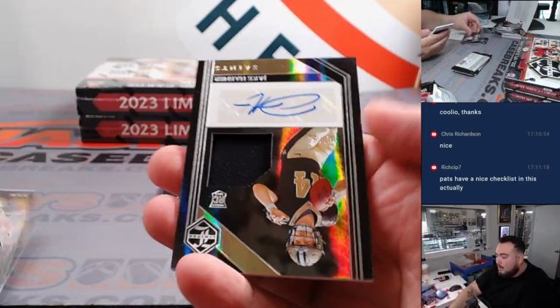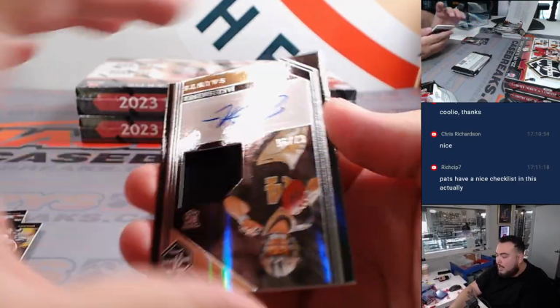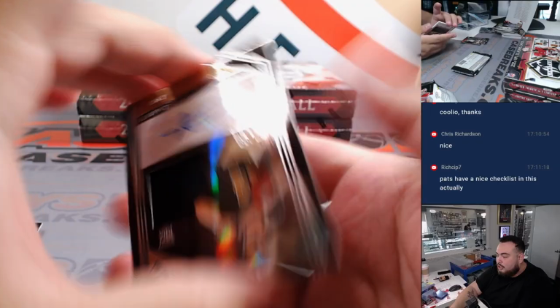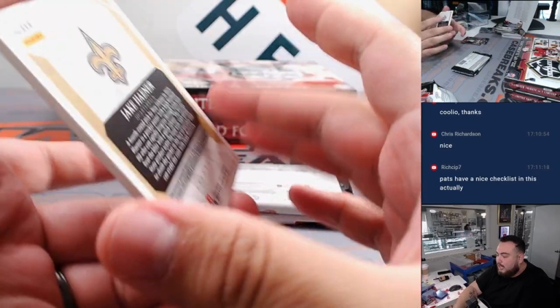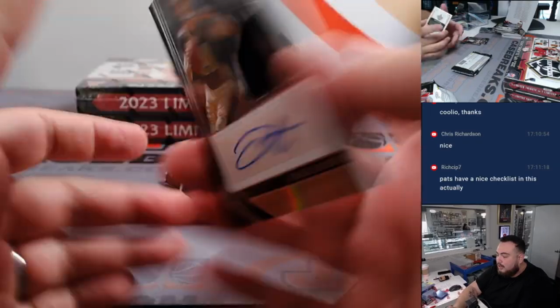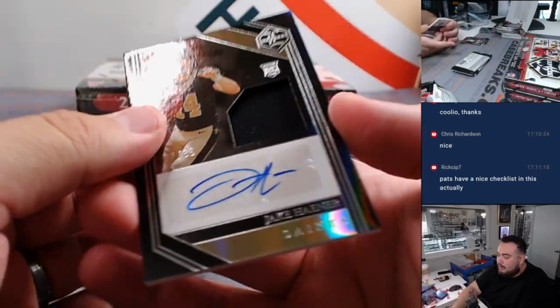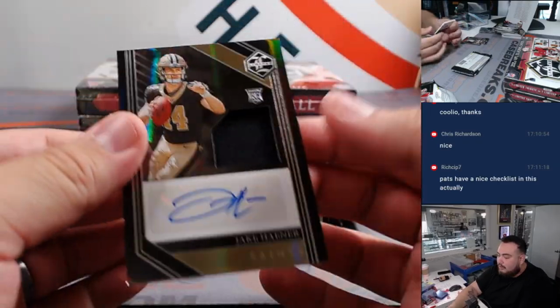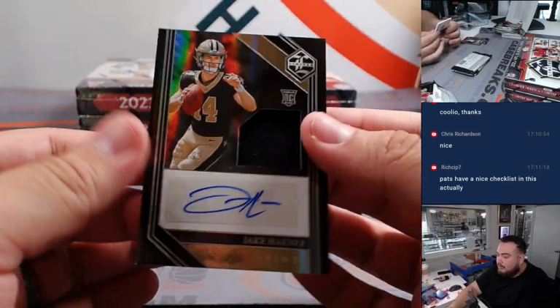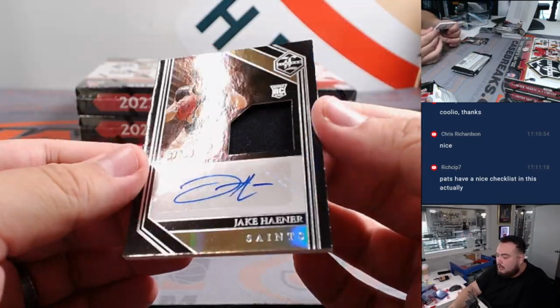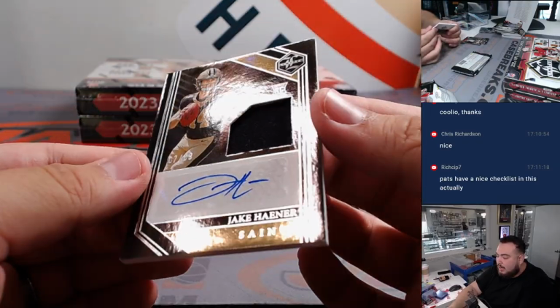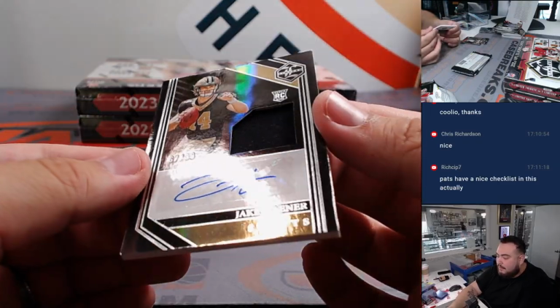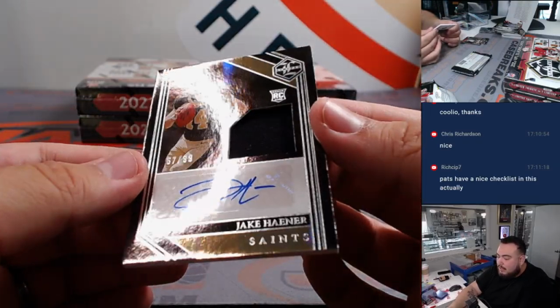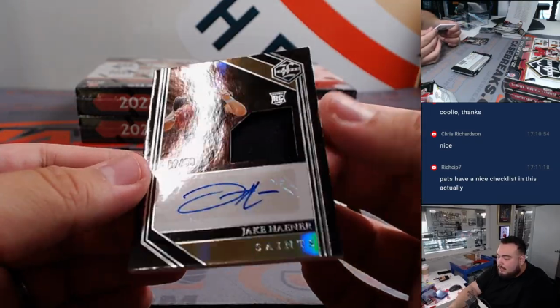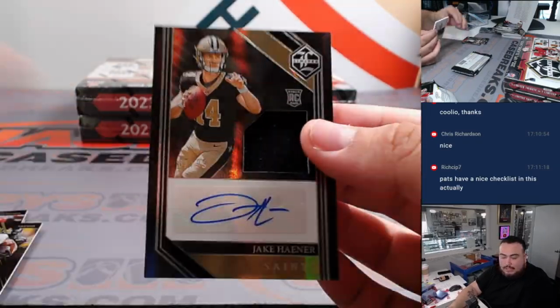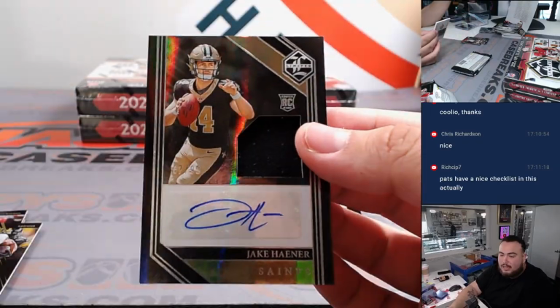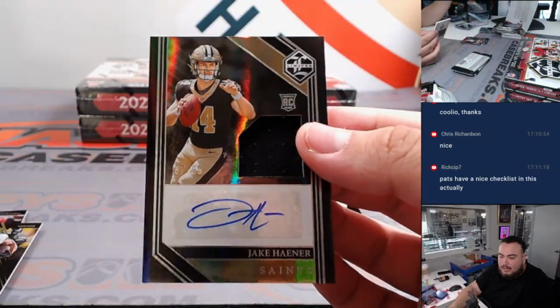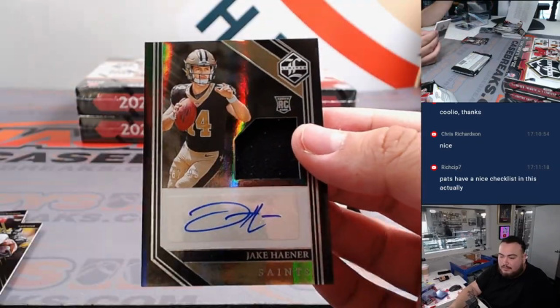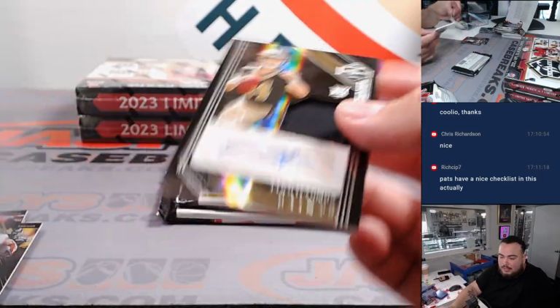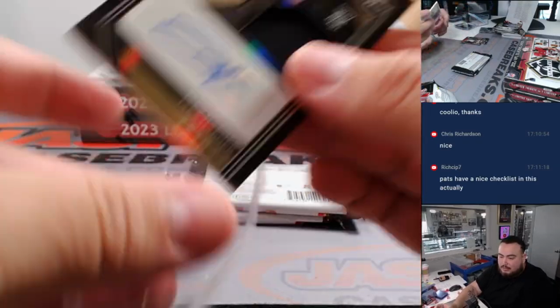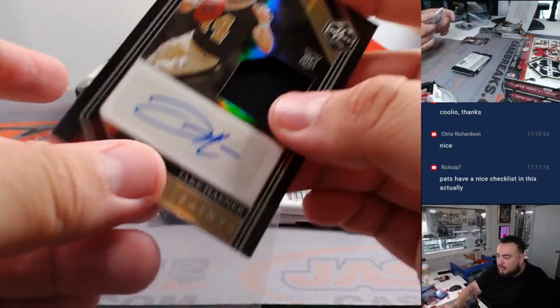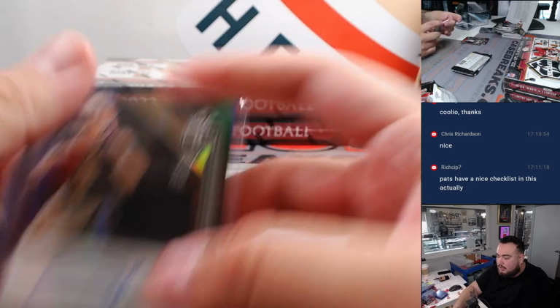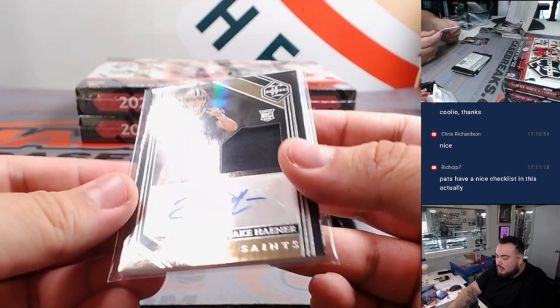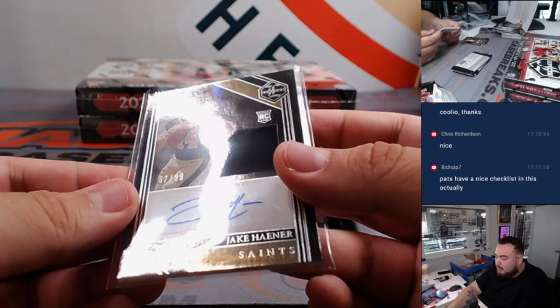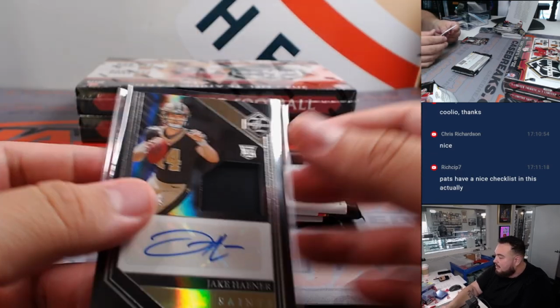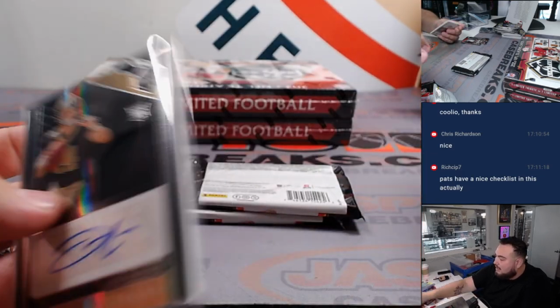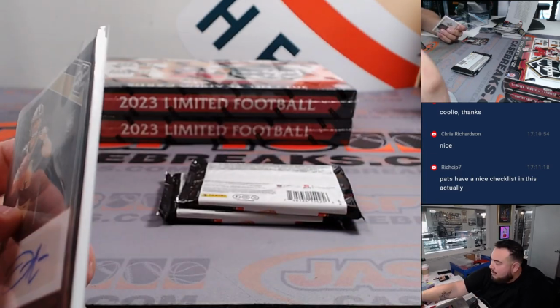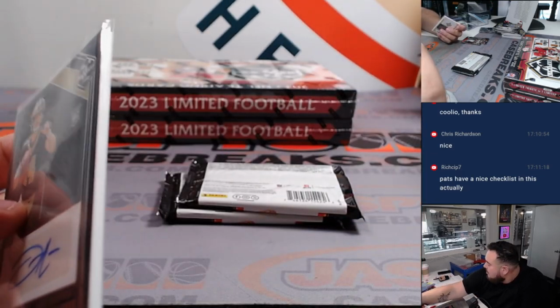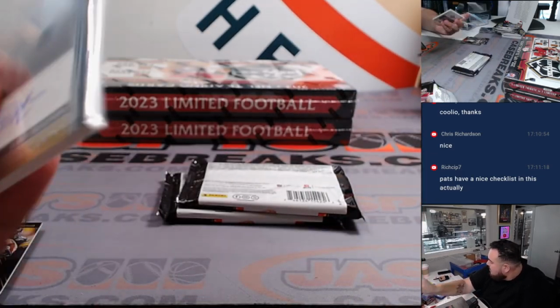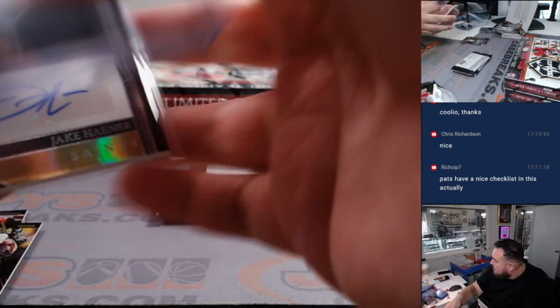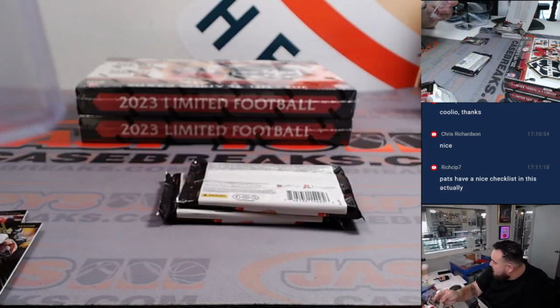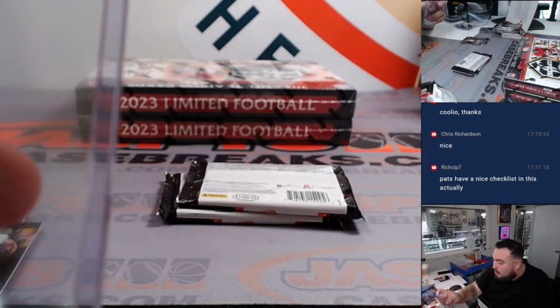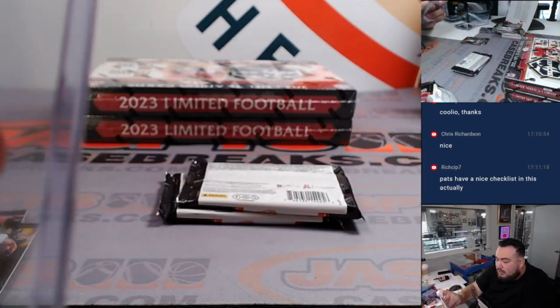And a Jake Haener patch autograph, 67 out of 99 for the Saints. Part of the 16-team RMB — 67, spot seven is Christopher.